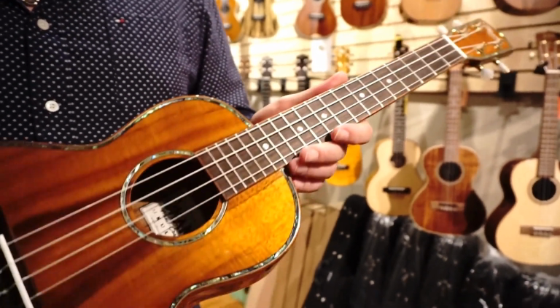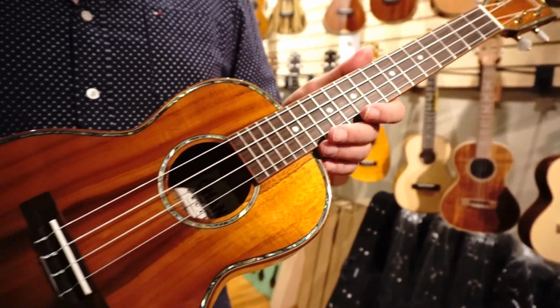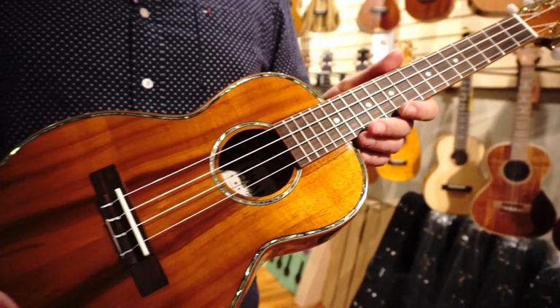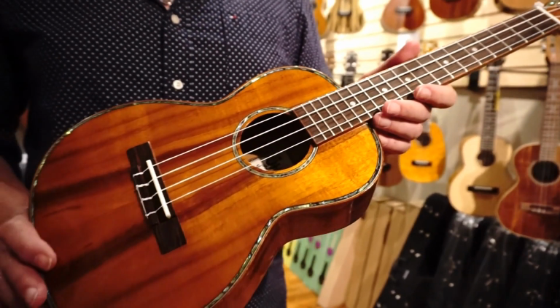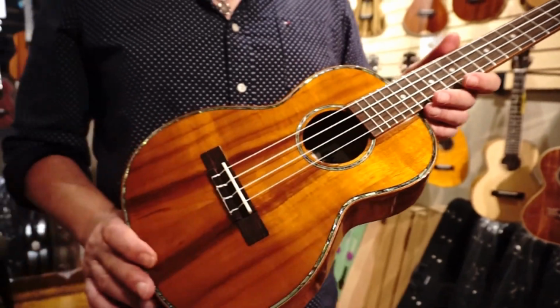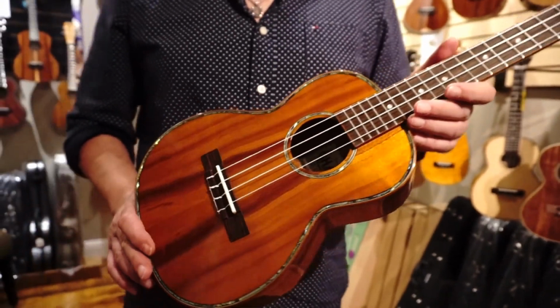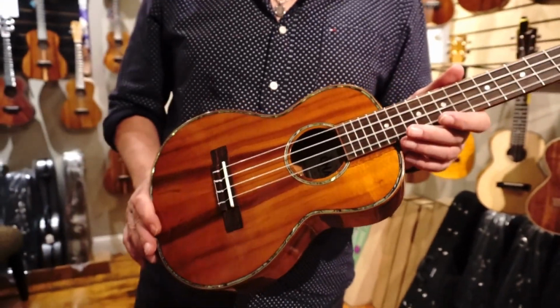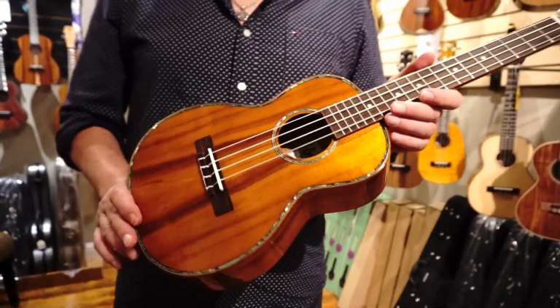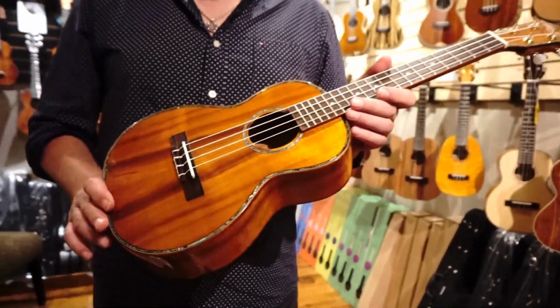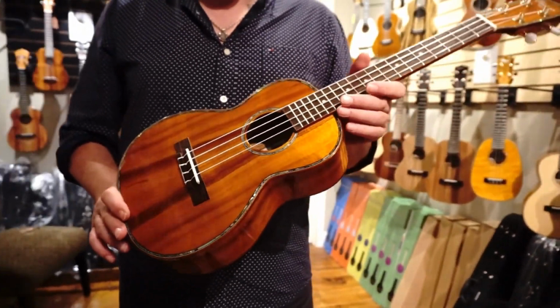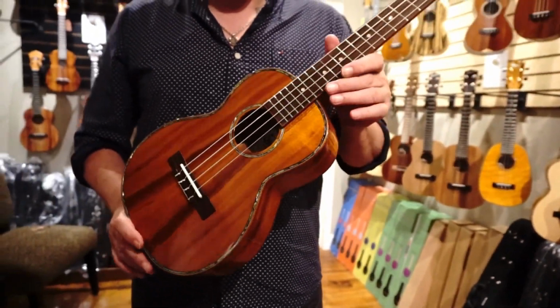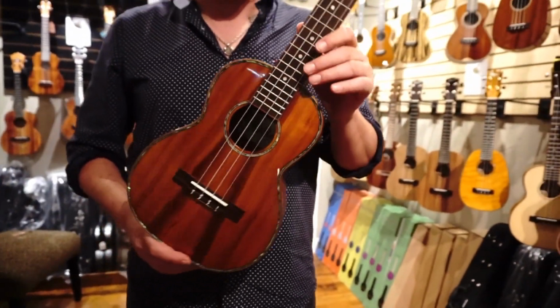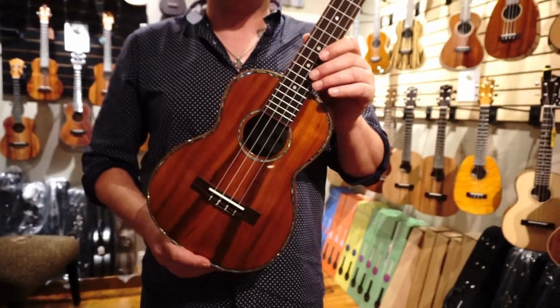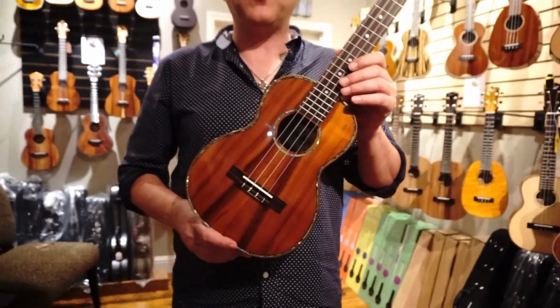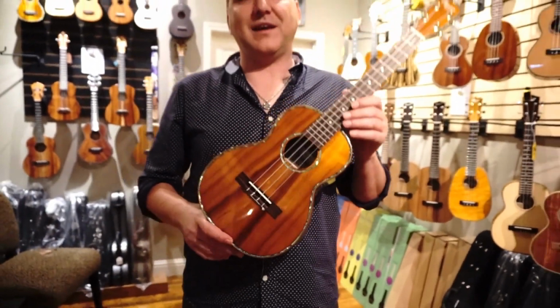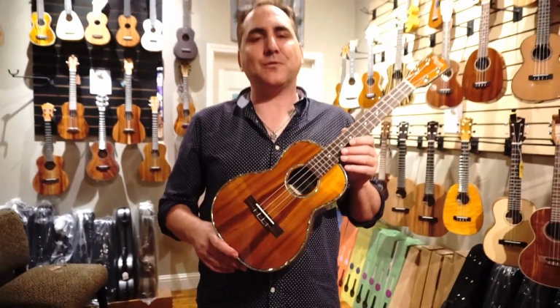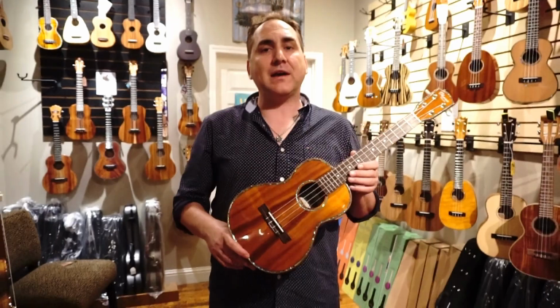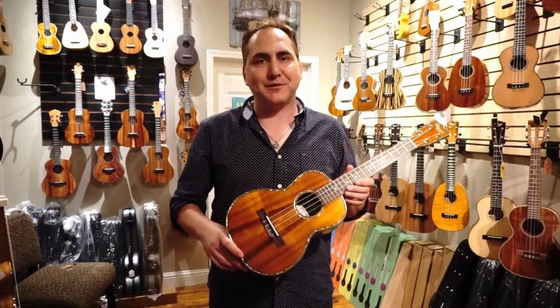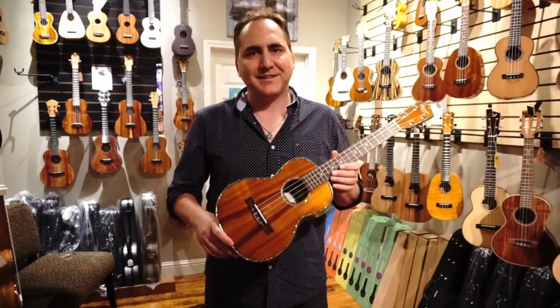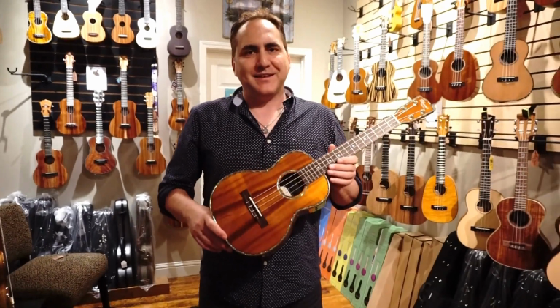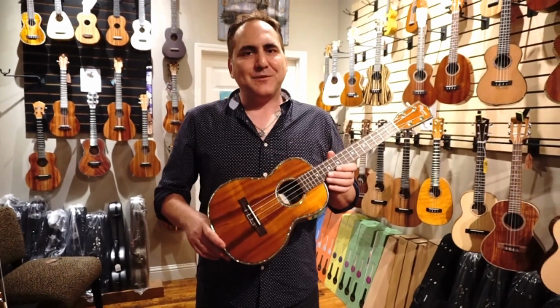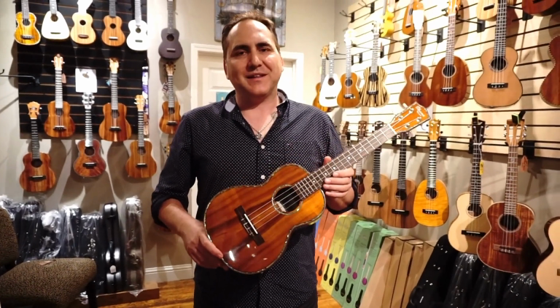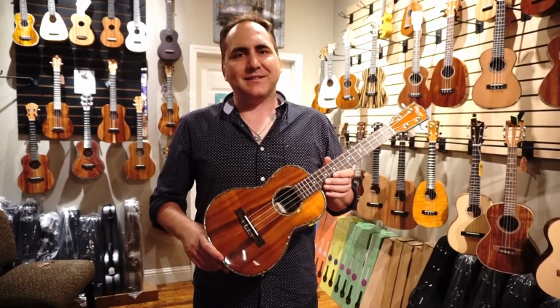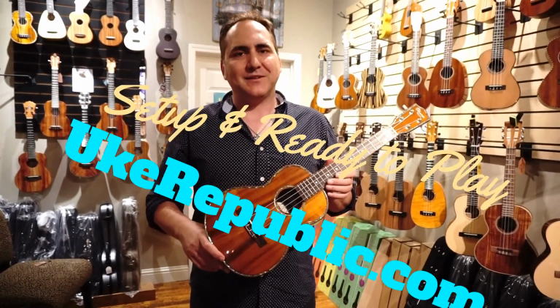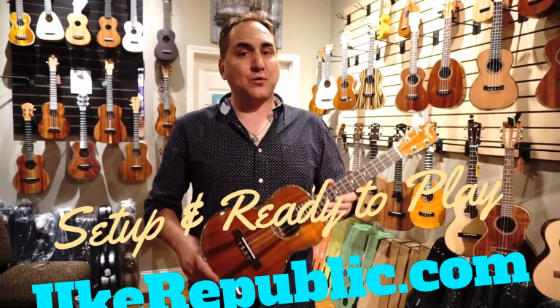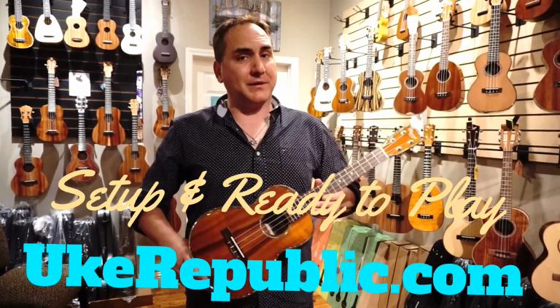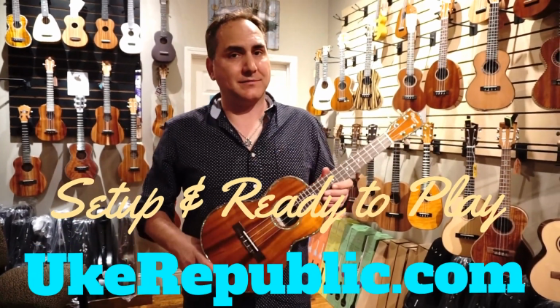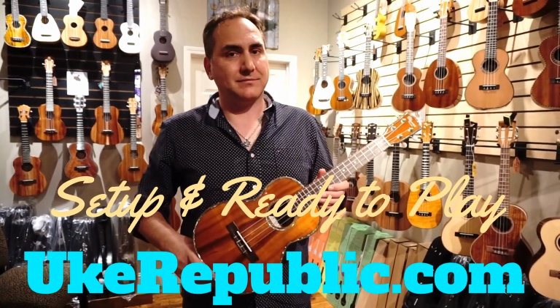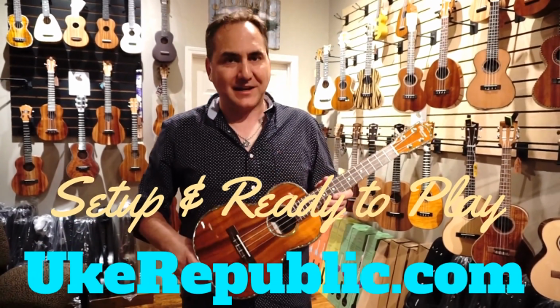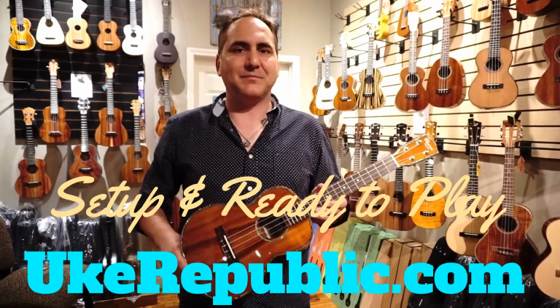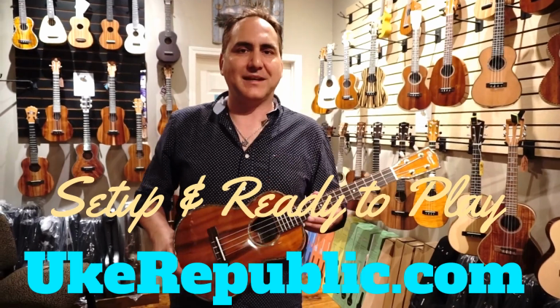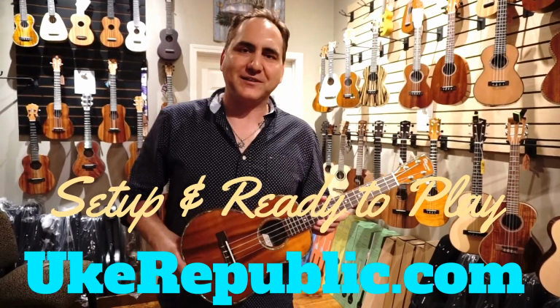Amazing instrument. It is a limited series, so get them while you can at your favorite place for ukuleles — UkeRepublic.com. Thank you for watching.